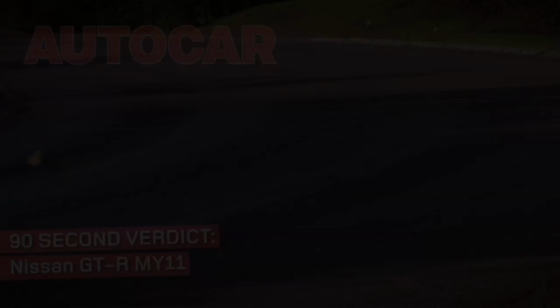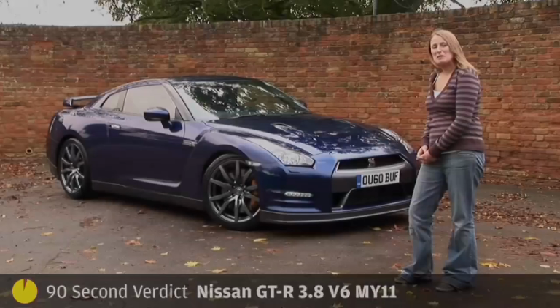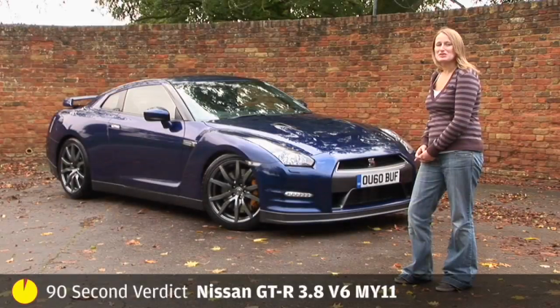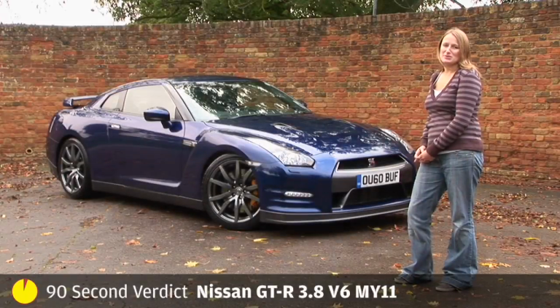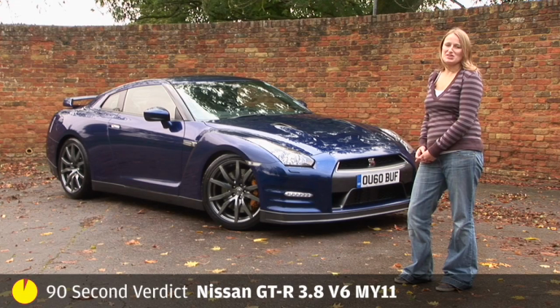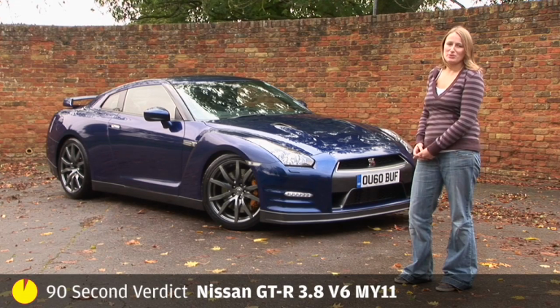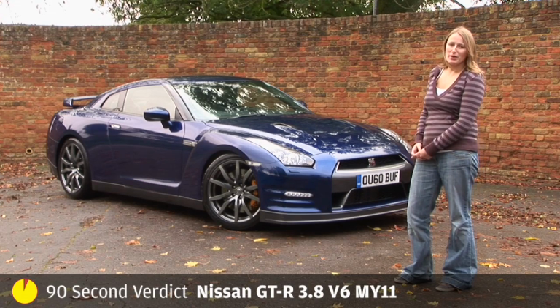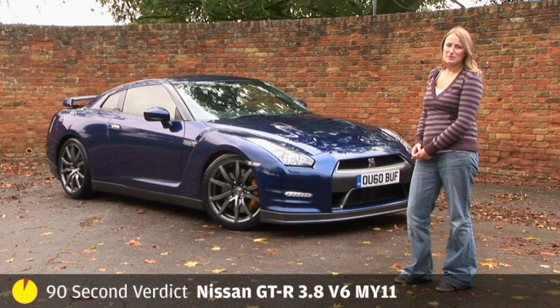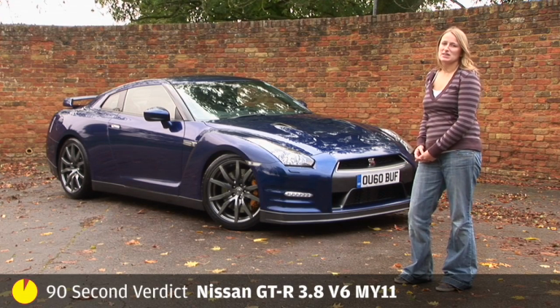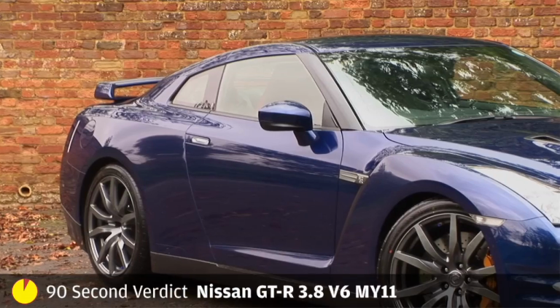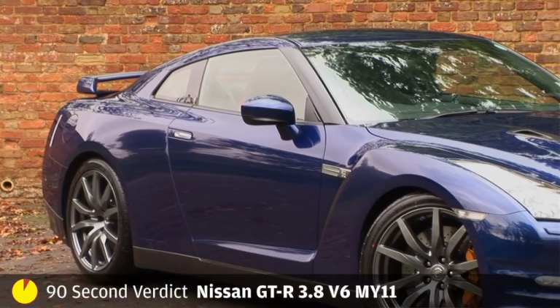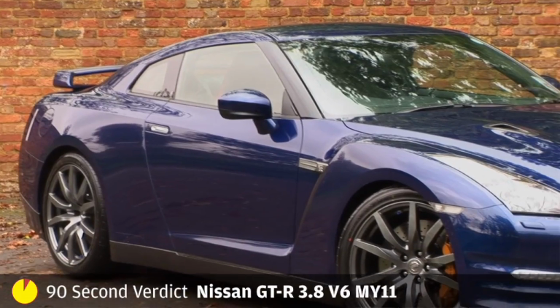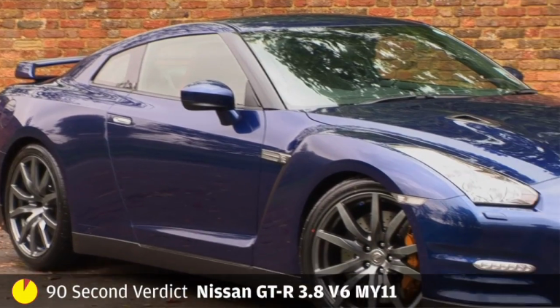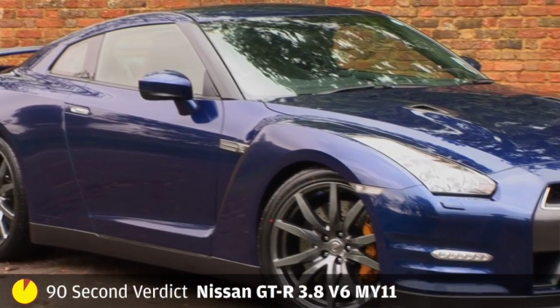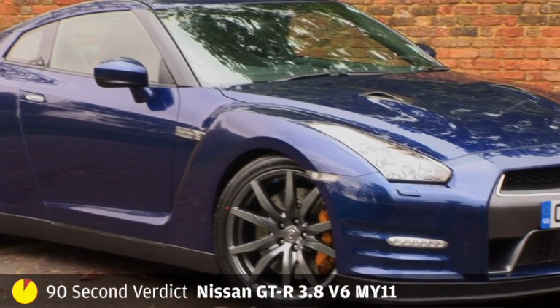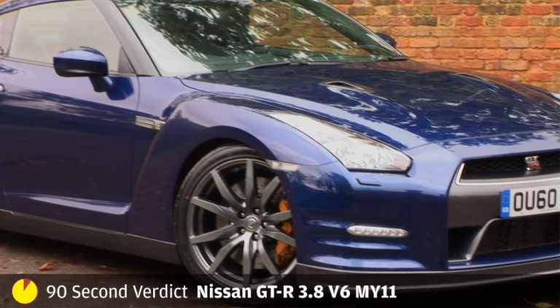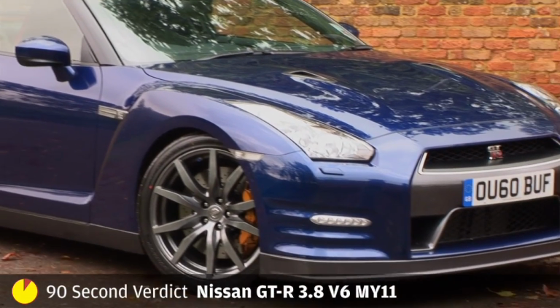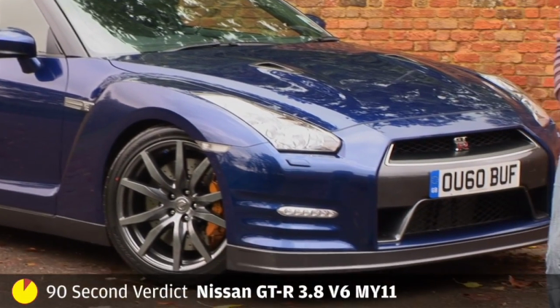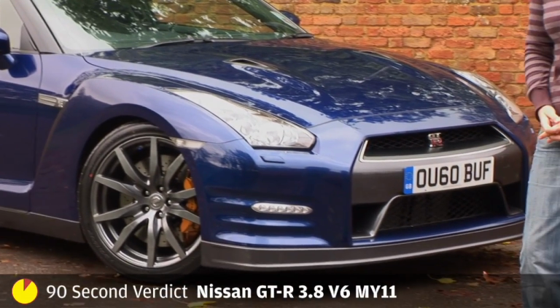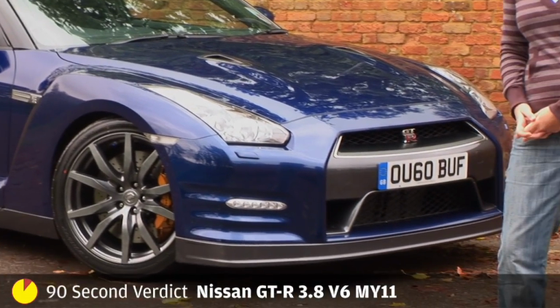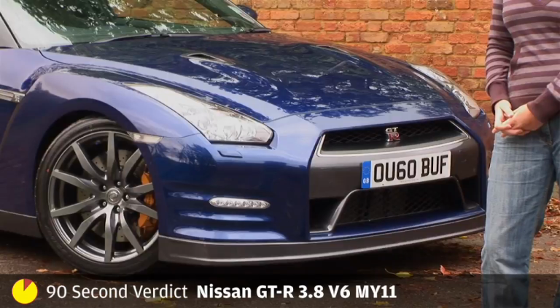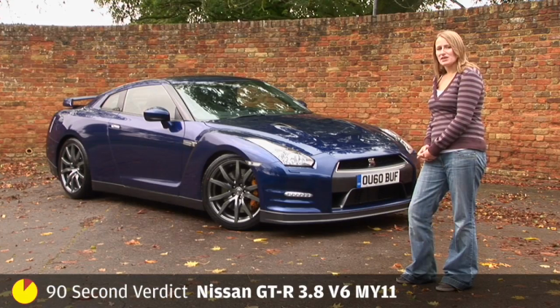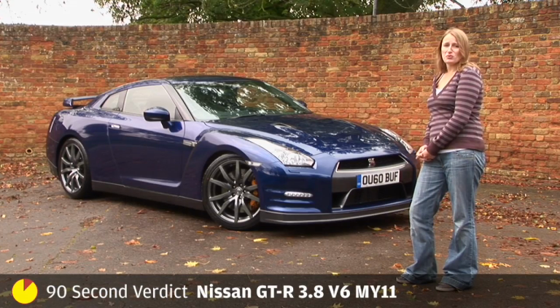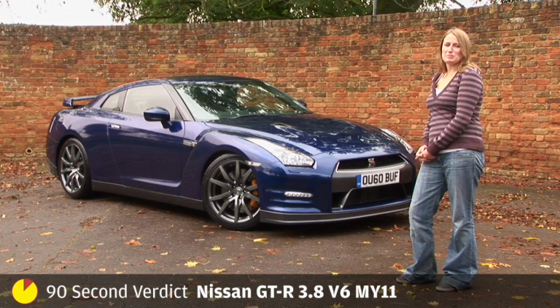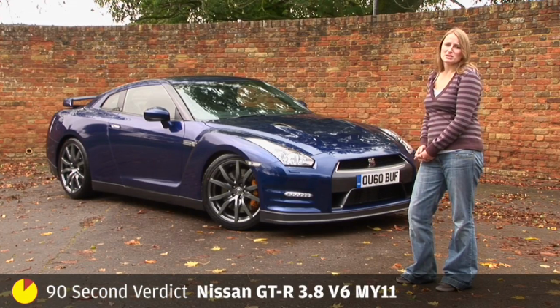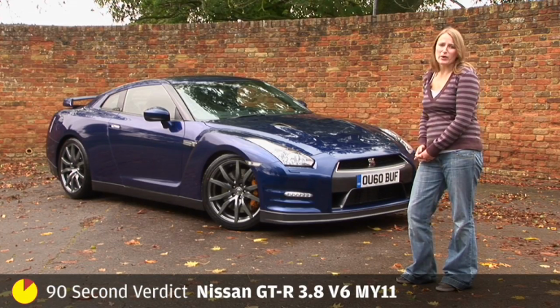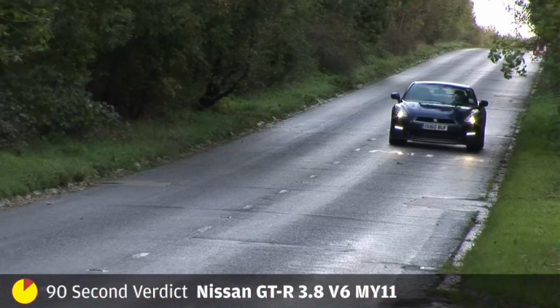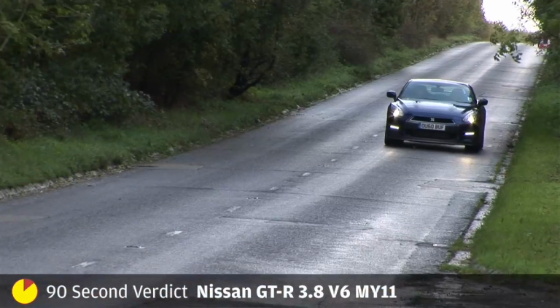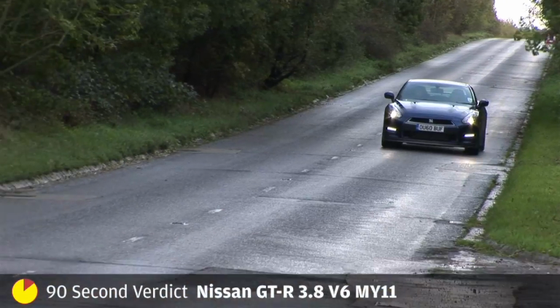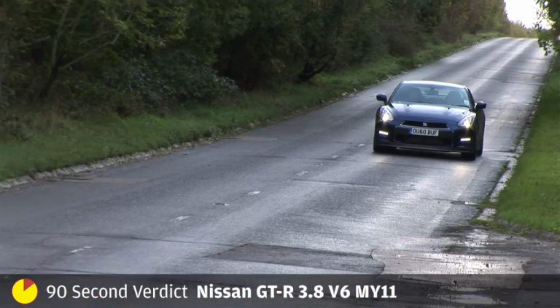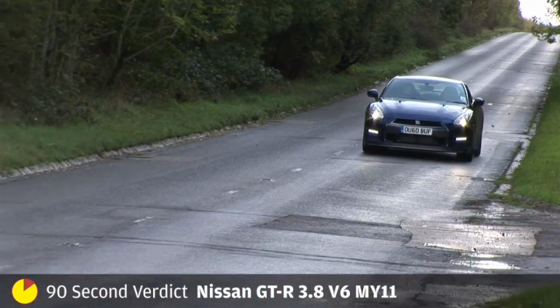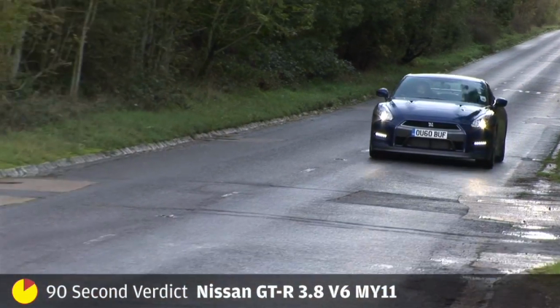This may look the same as the GT-R that we know and love, but actually it's the new 2011 model. It's up on power, rigidity, and unfortunately price as well, but hopefully the changes should be worth it.